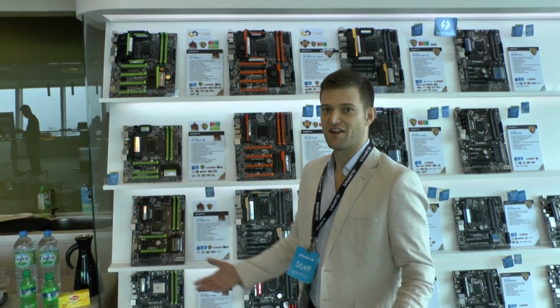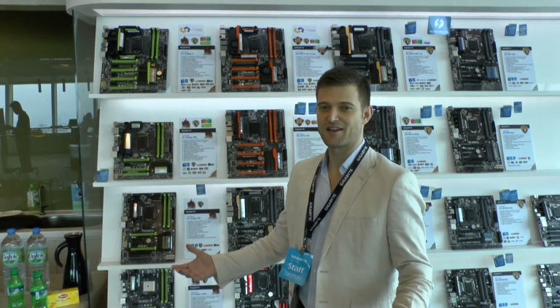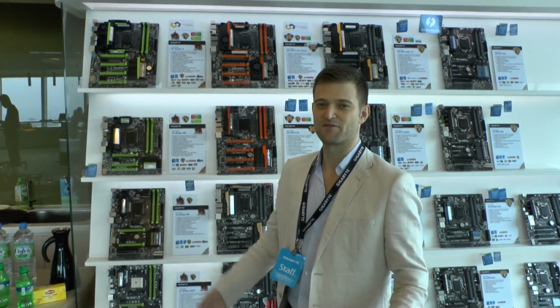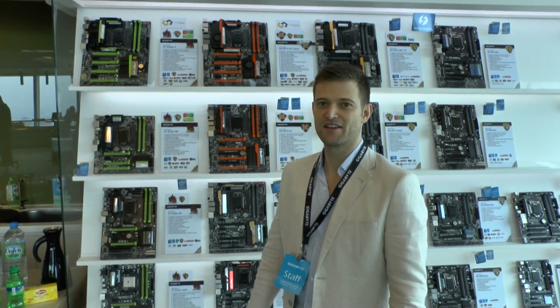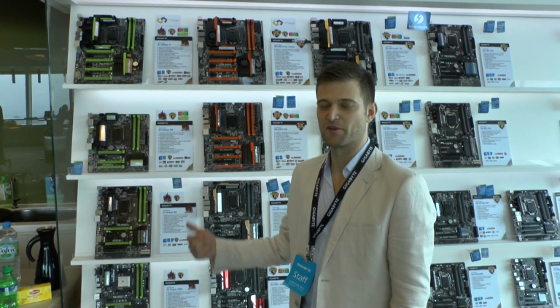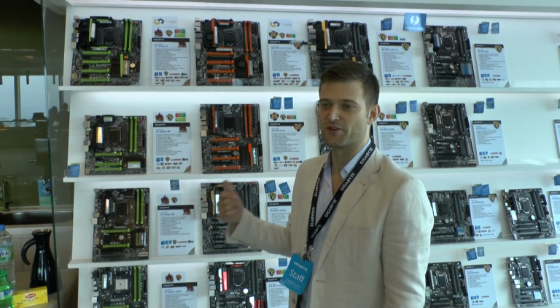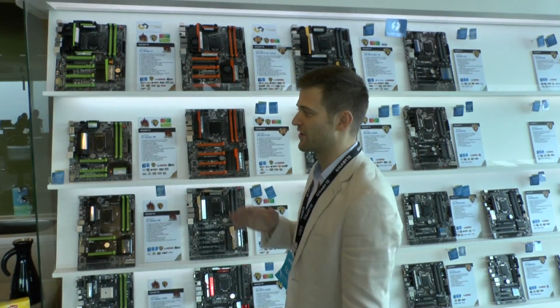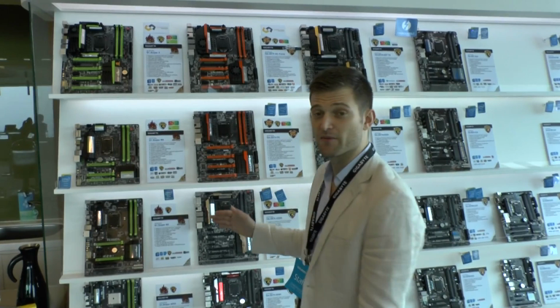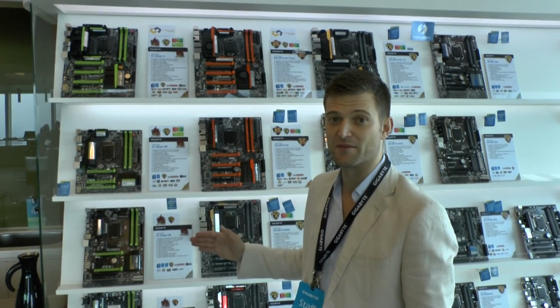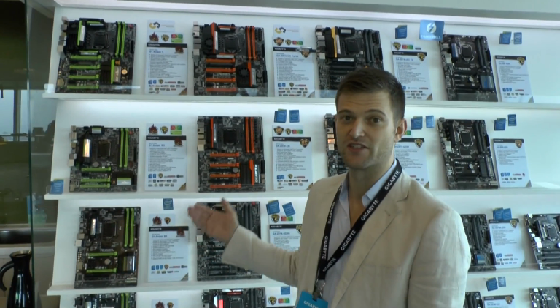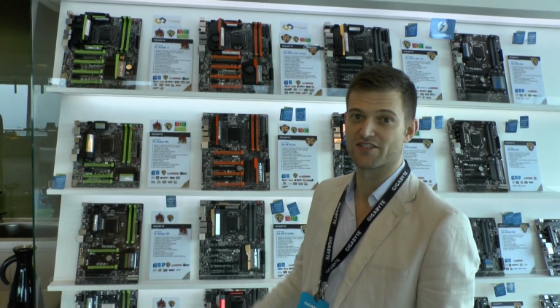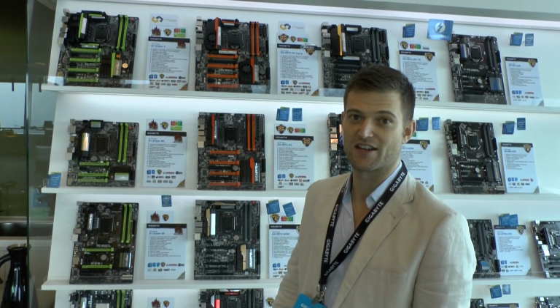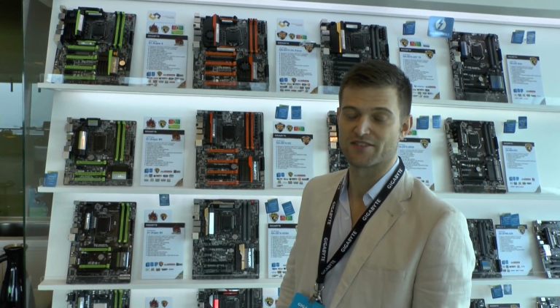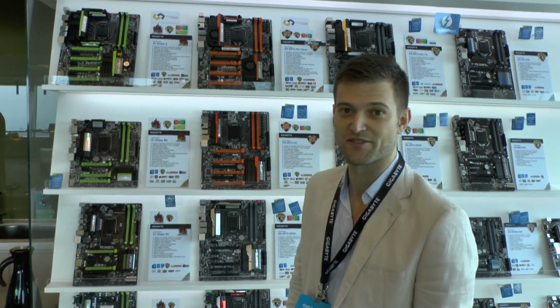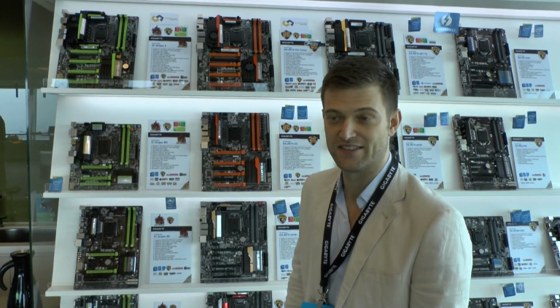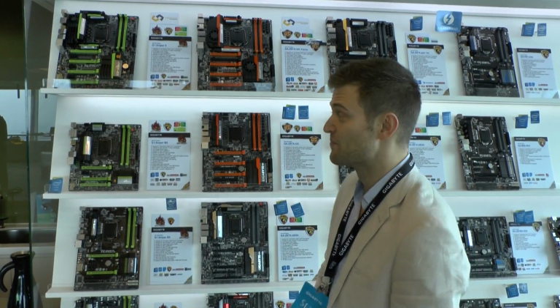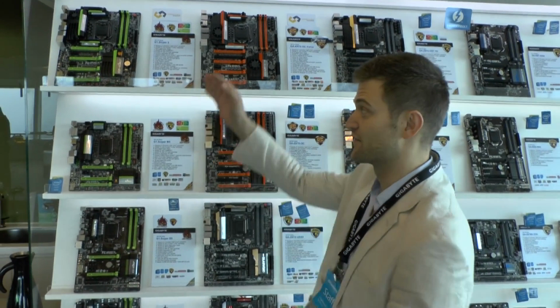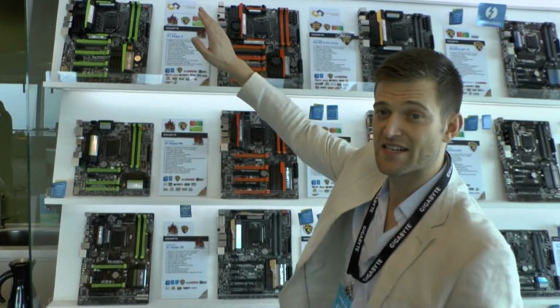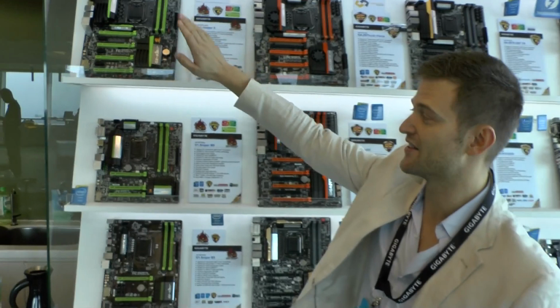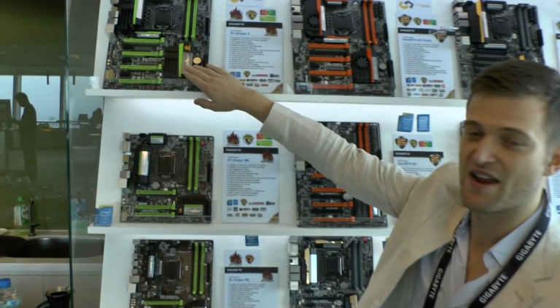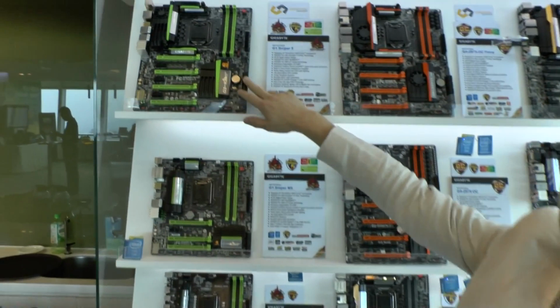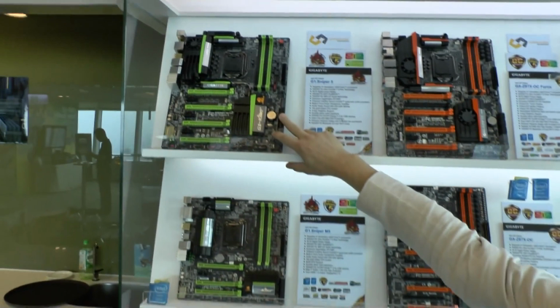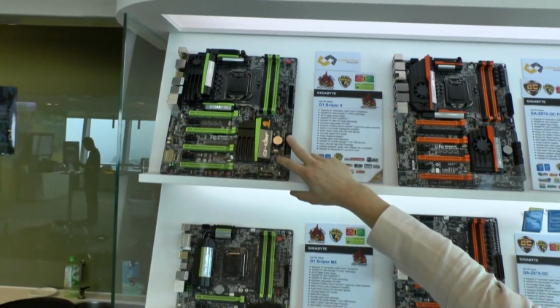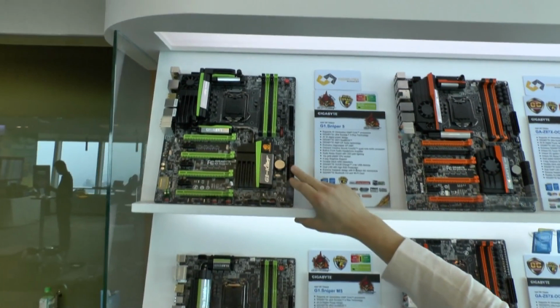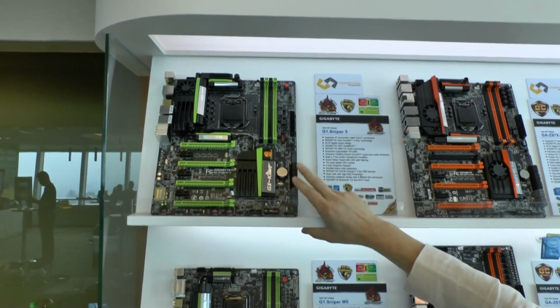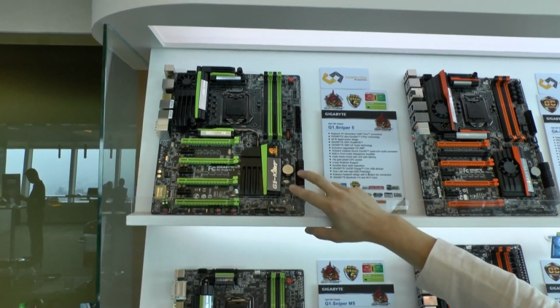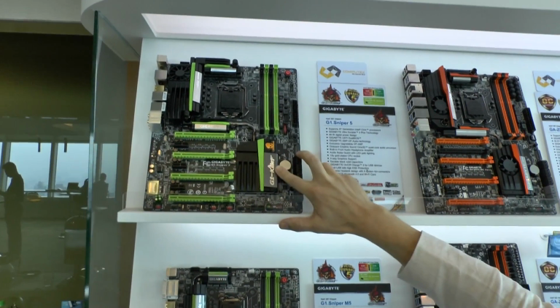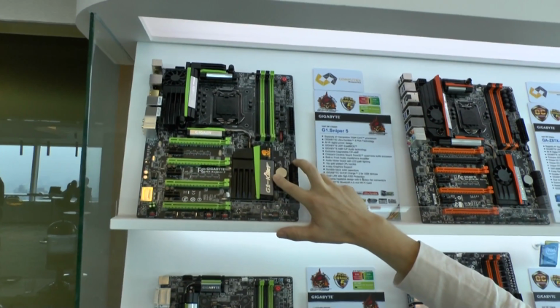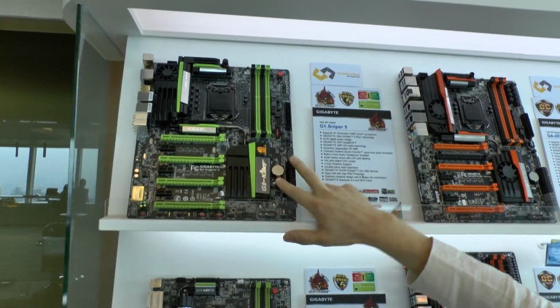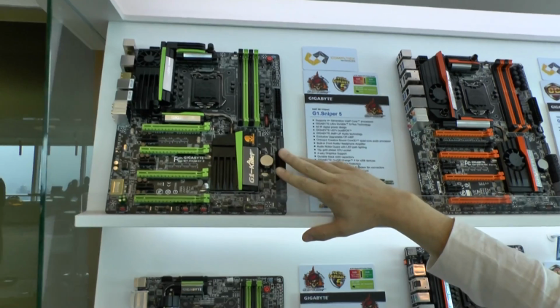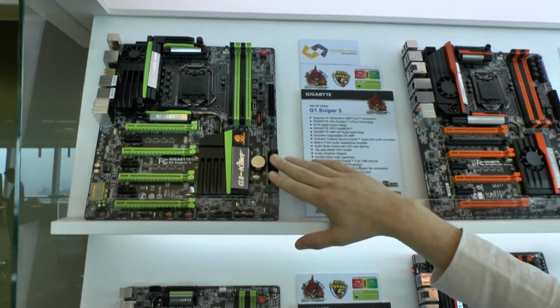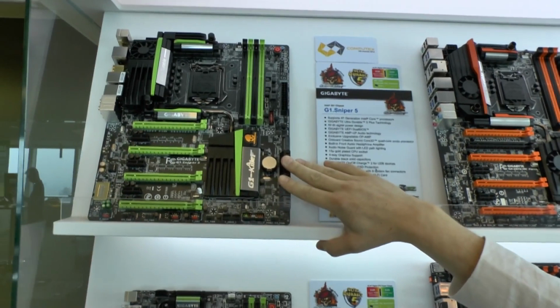Hi guys, I'm Colin from Mega Bike and I'm going to show you some of our new motherboard lineups that we've just launched here at Computex 2013. On this side we have all of our green motherboards — these are our G1 Killer motherboards, all of our gaming boards.